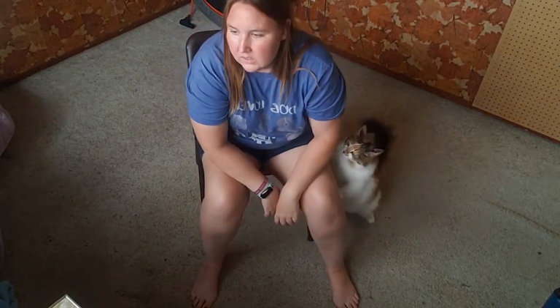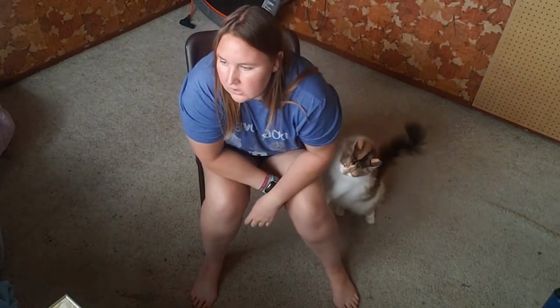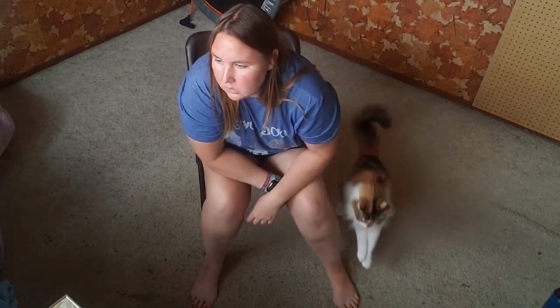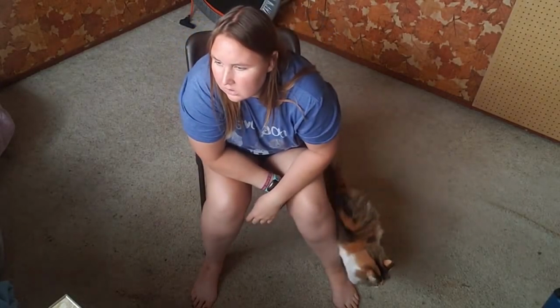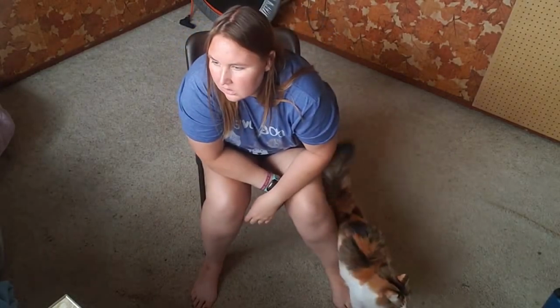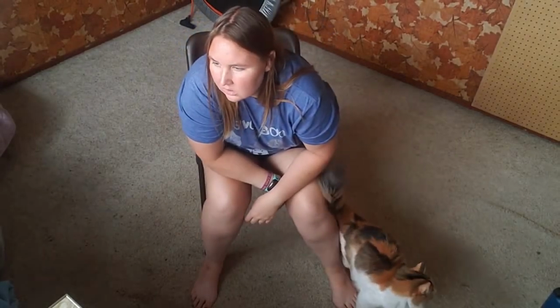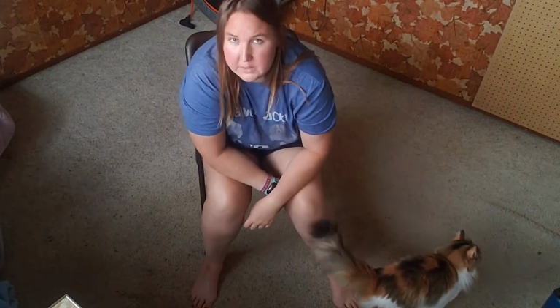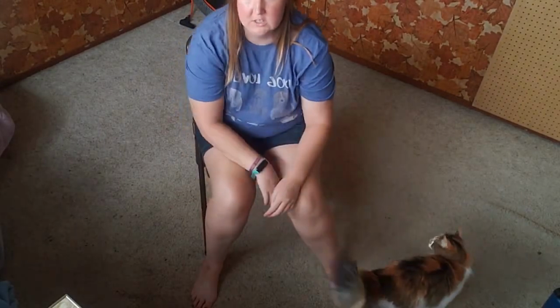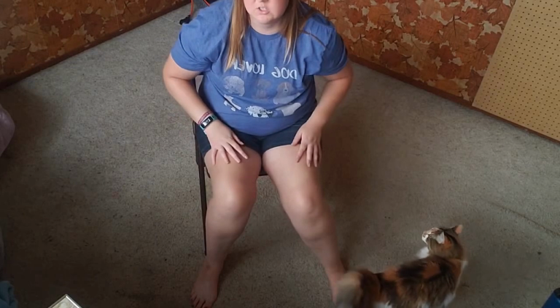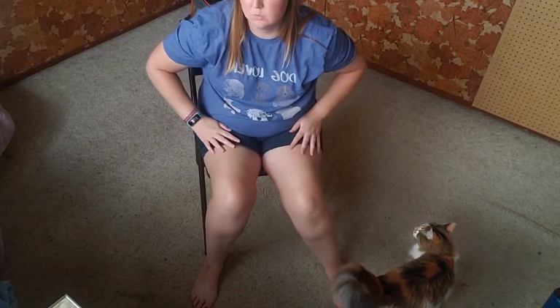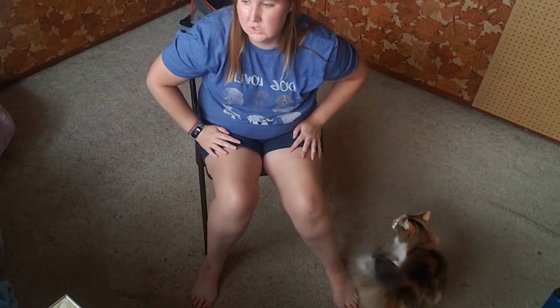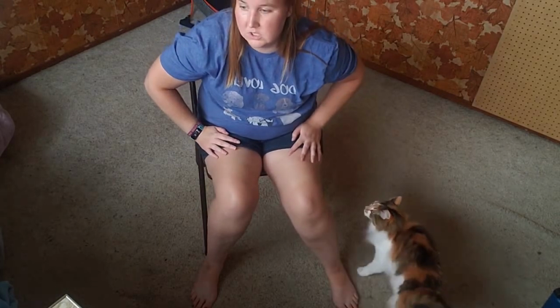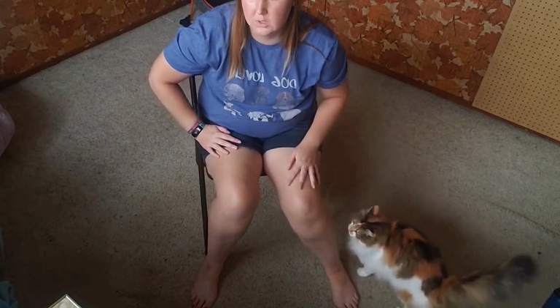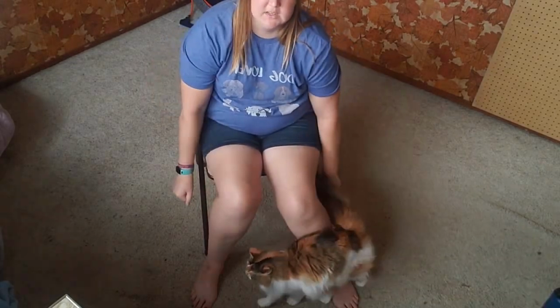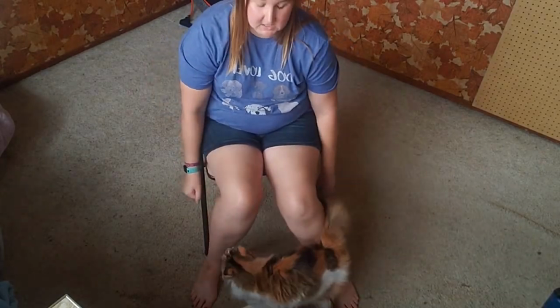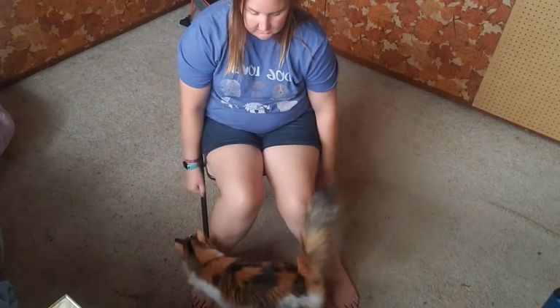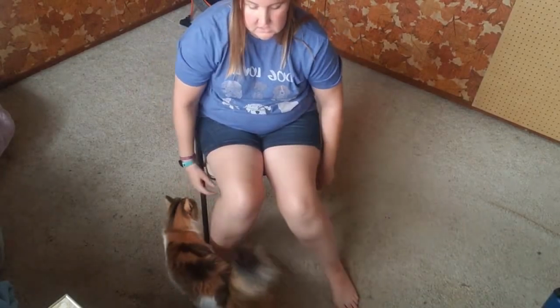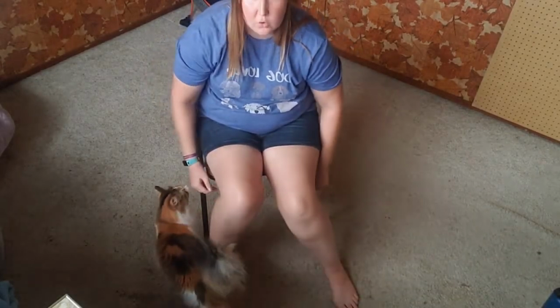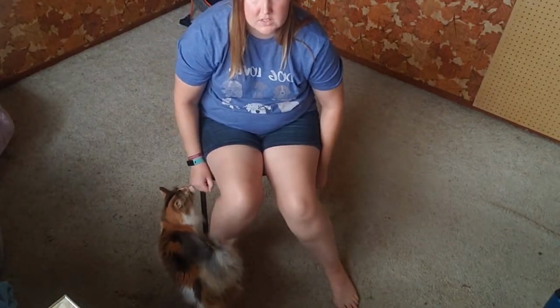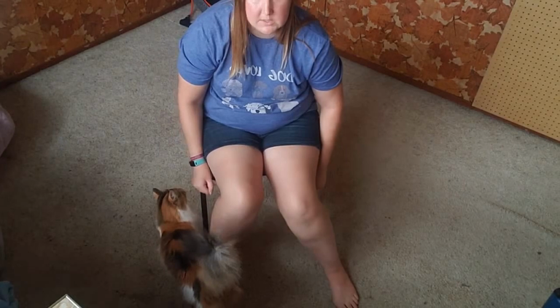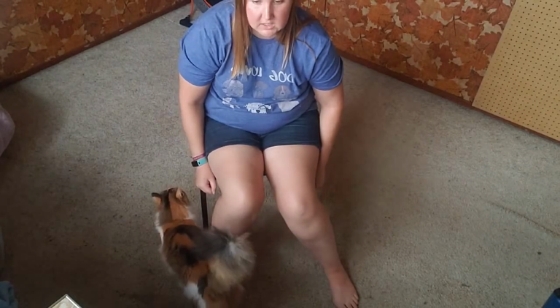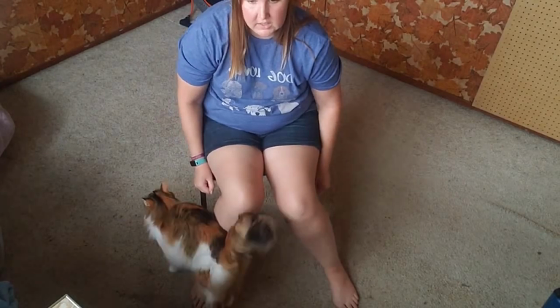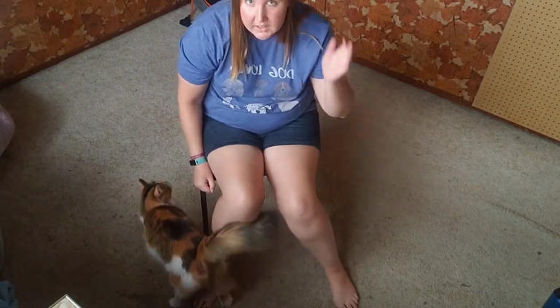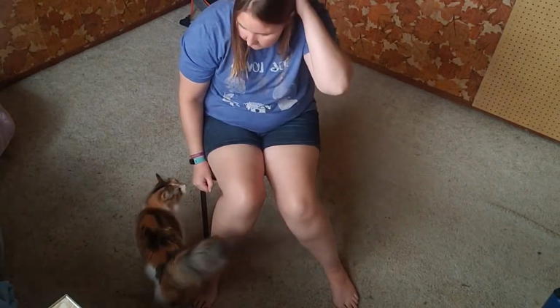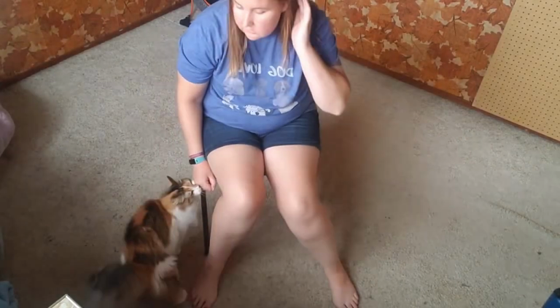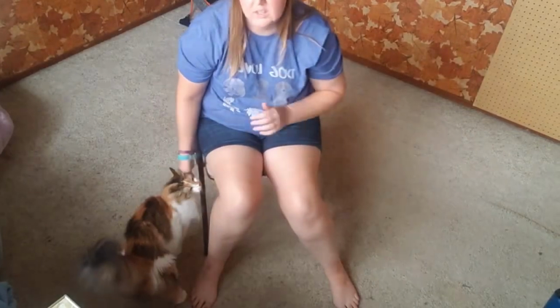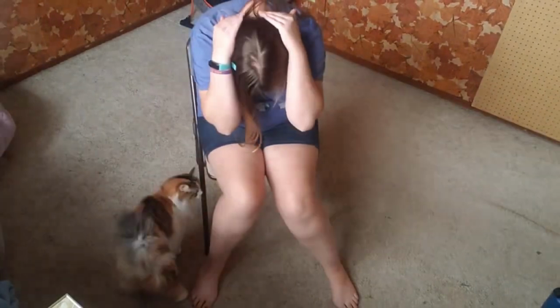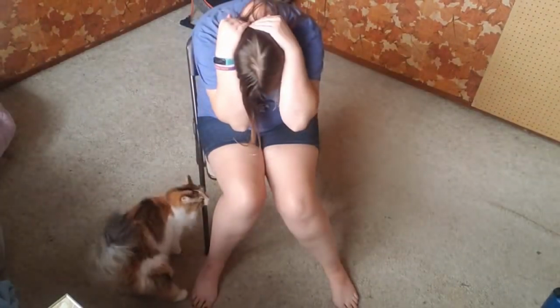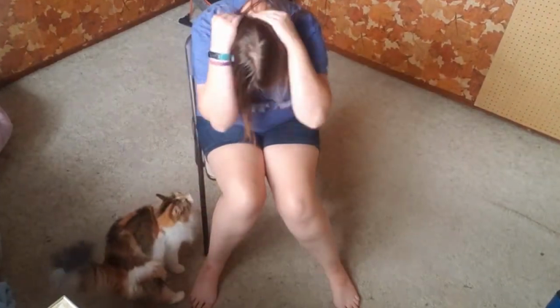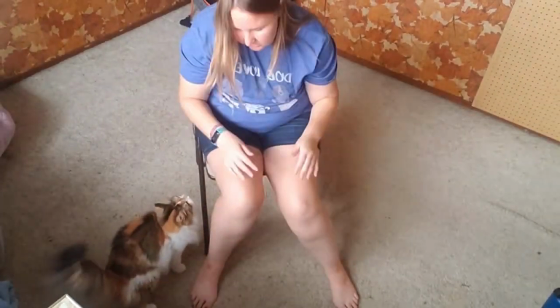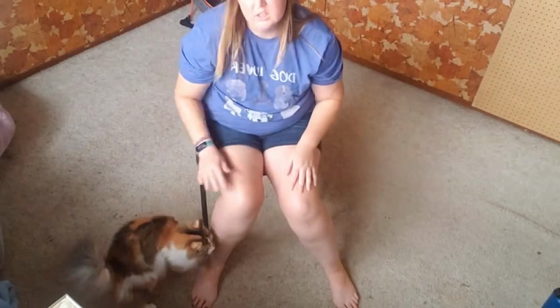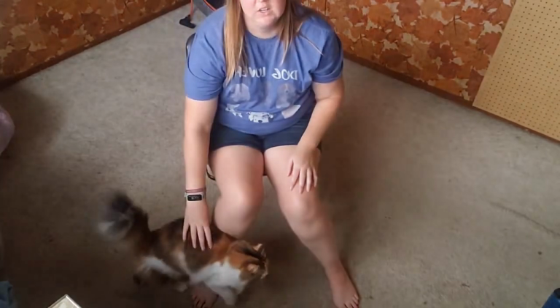If you are in a wheelchair, you'd also want to put the brakes on, hold on to the wheelchair, and try to cover yourself if you can — like in this position, if you can.